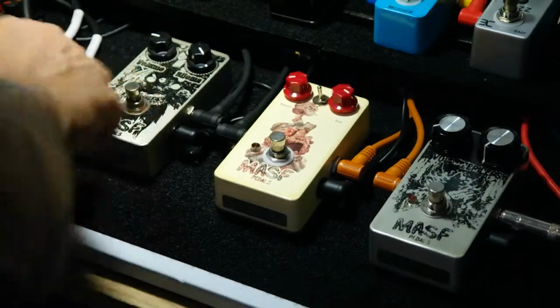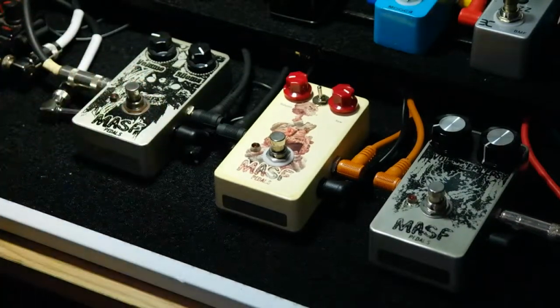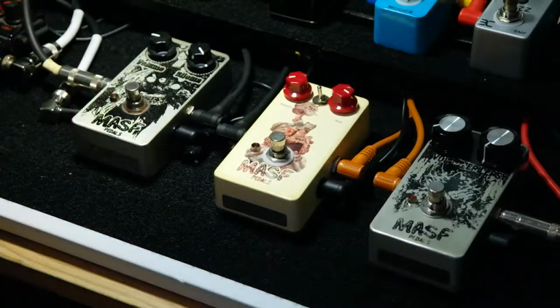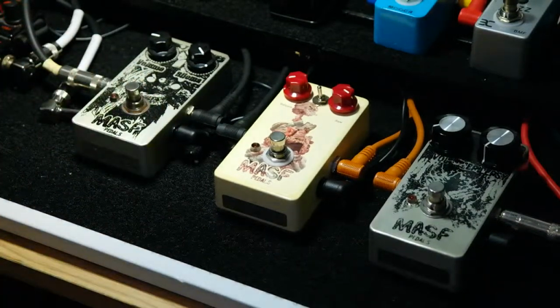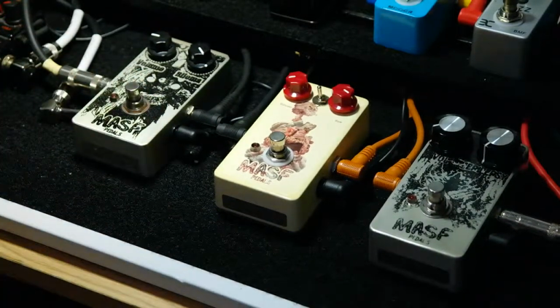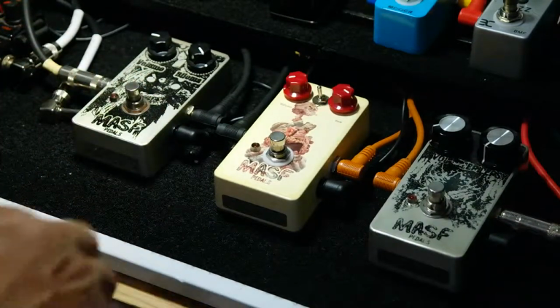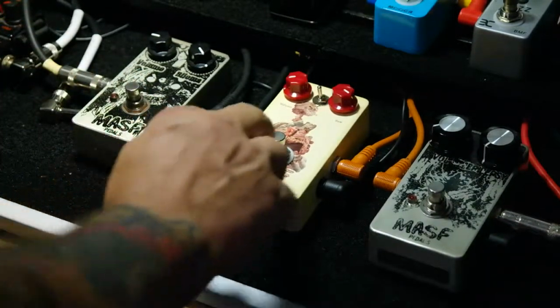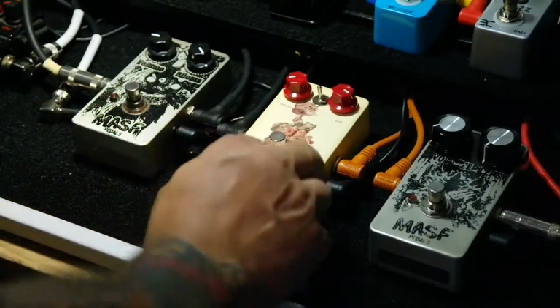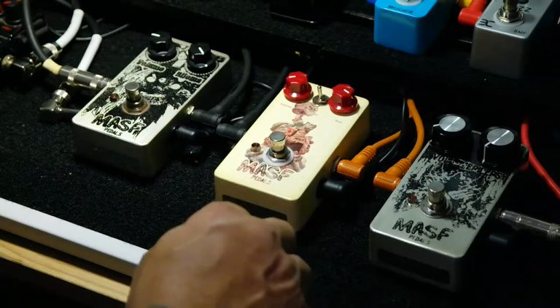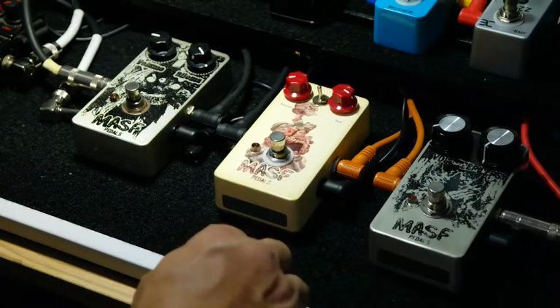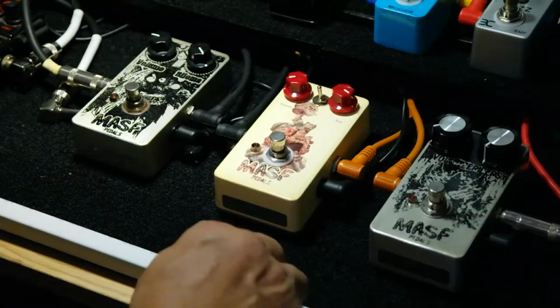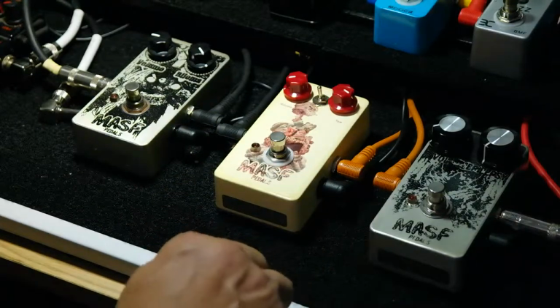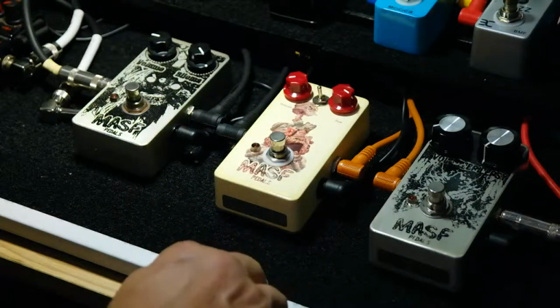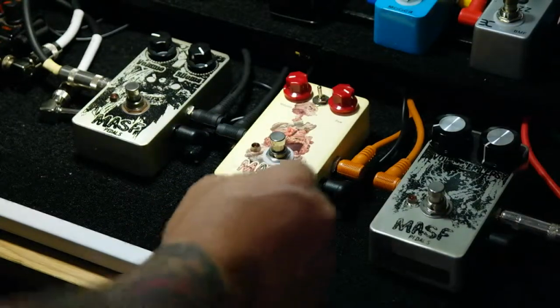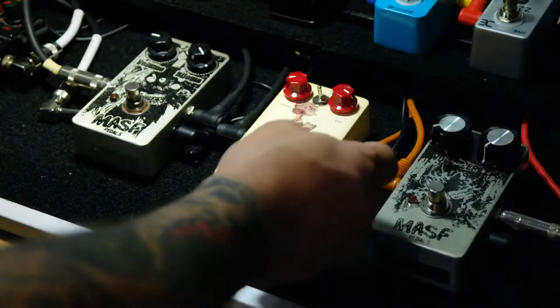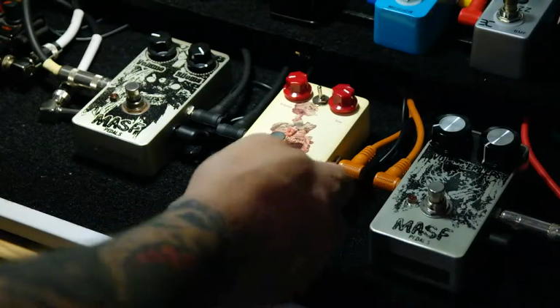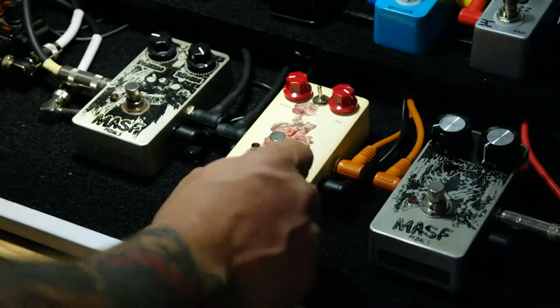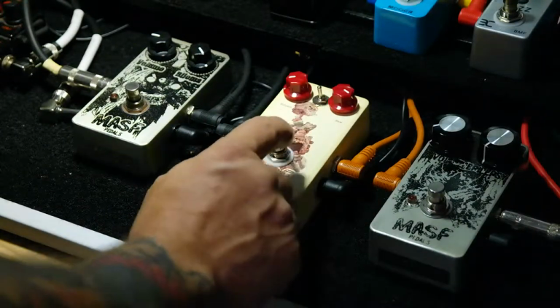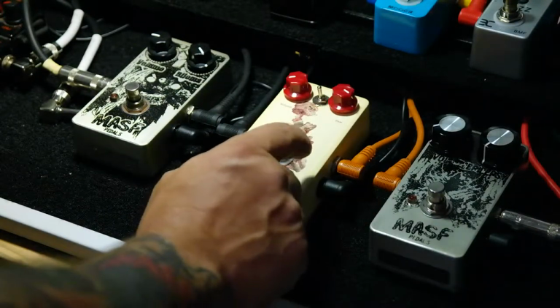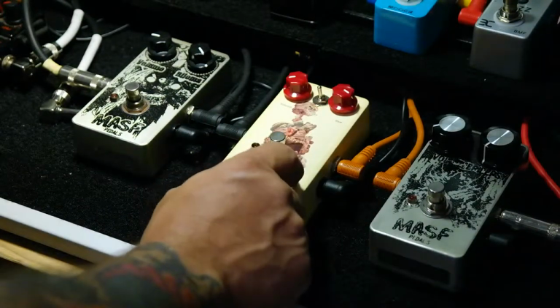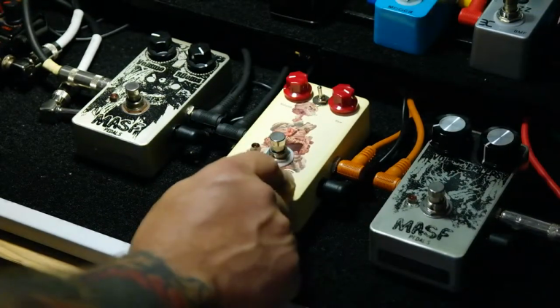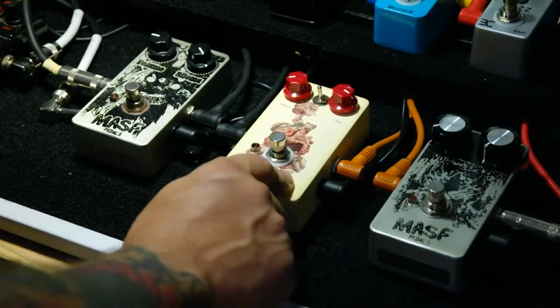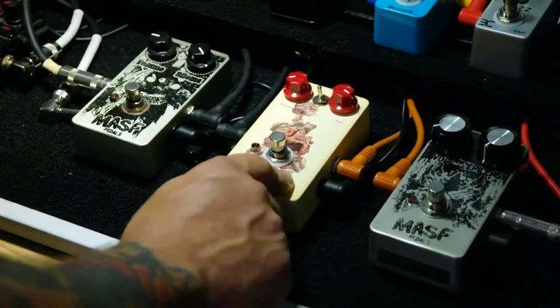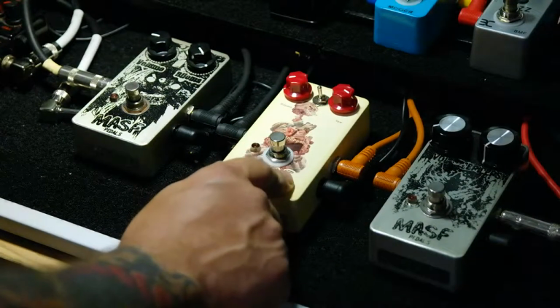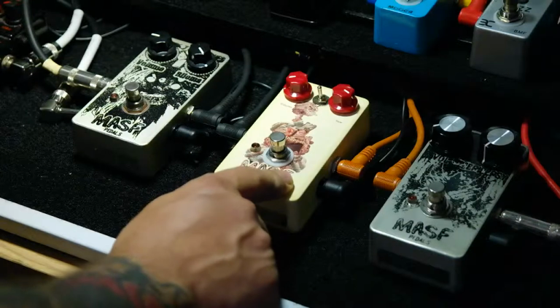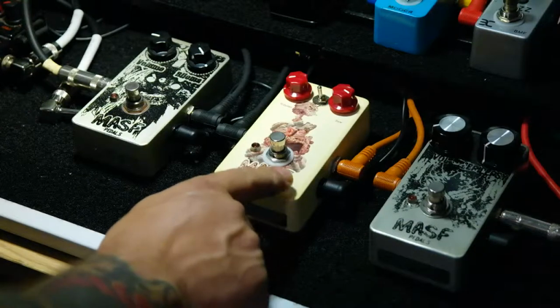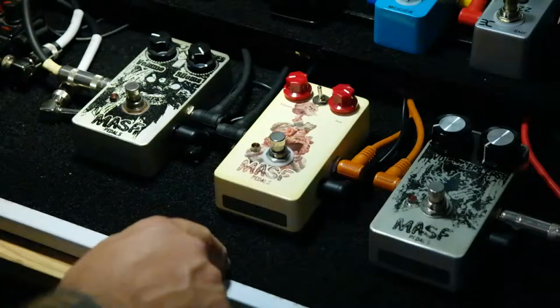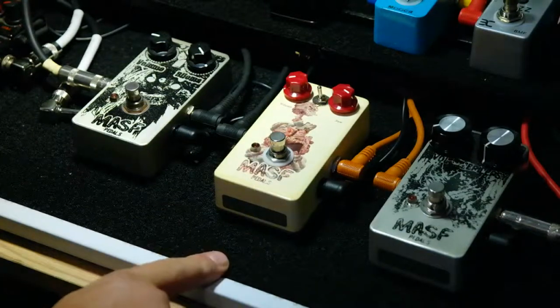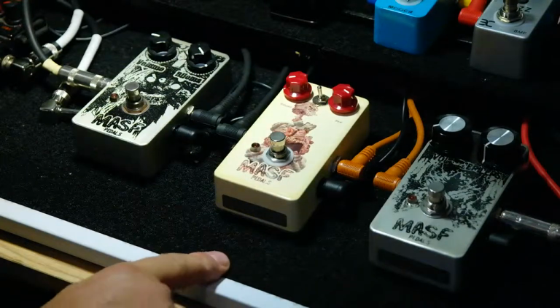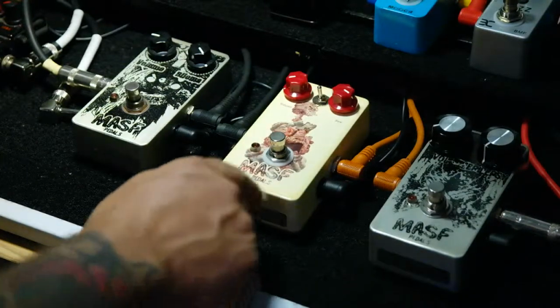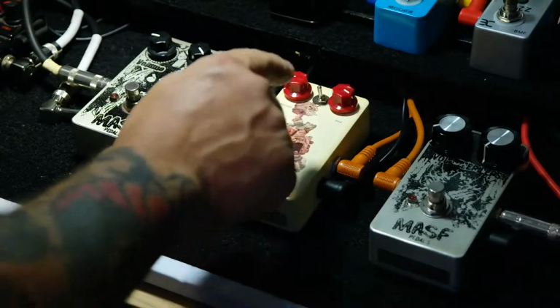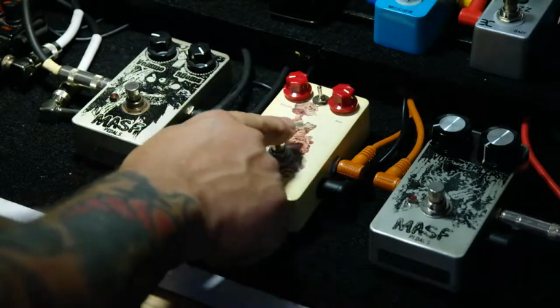That's pretty raw. Now here's the Kidnapper. This is actually a pretty insane pedal. I can't imagine using it for guitar, but we'll see — check it out.